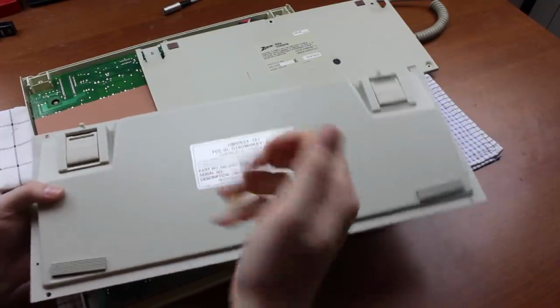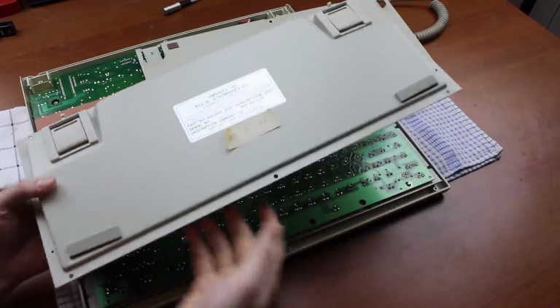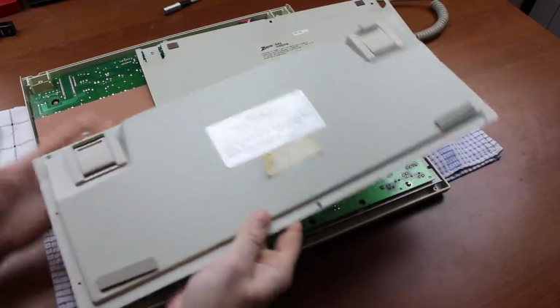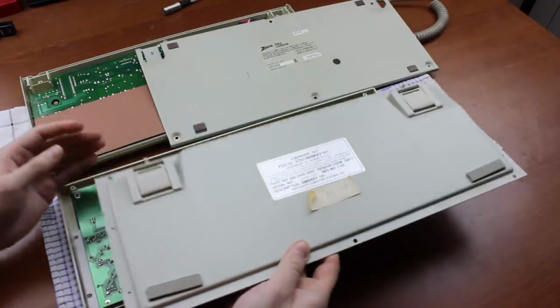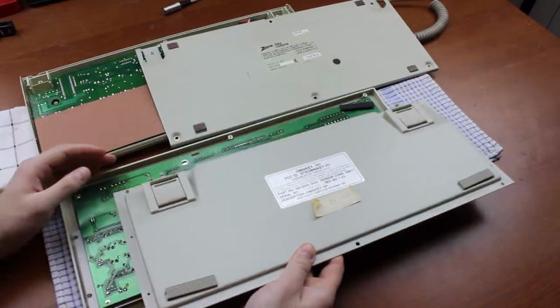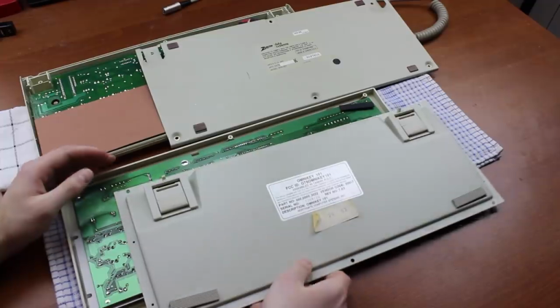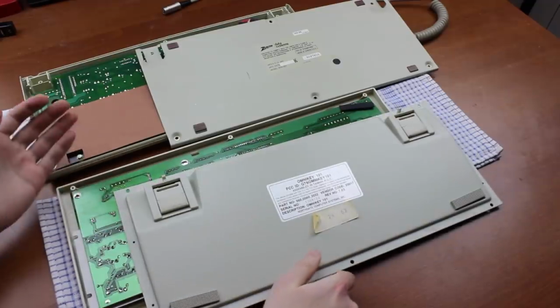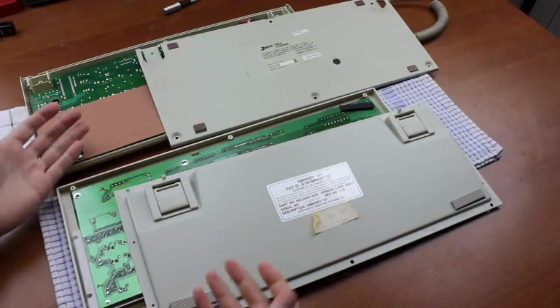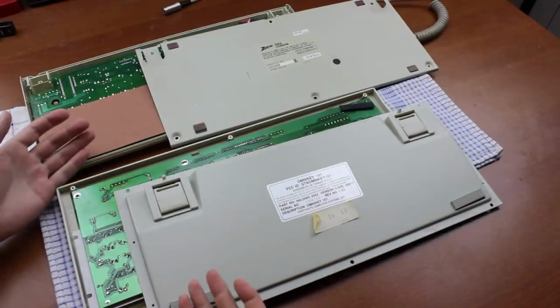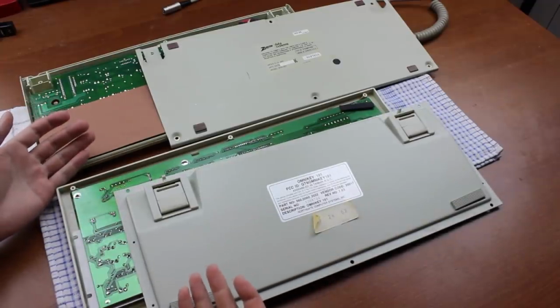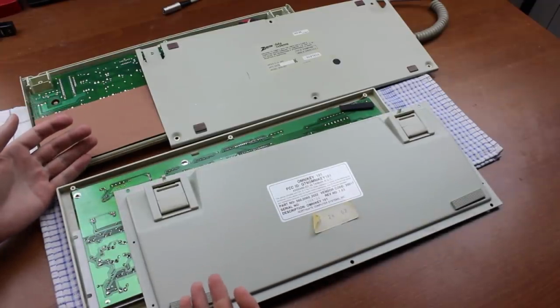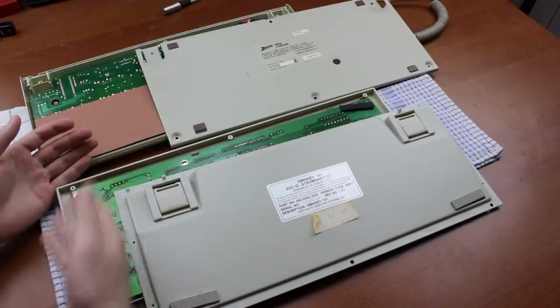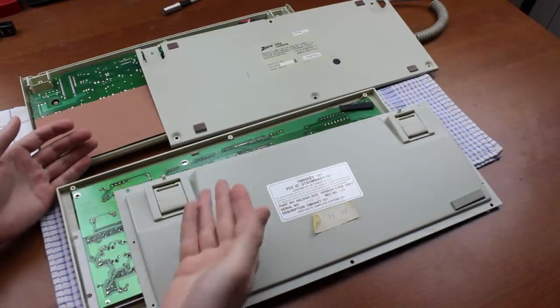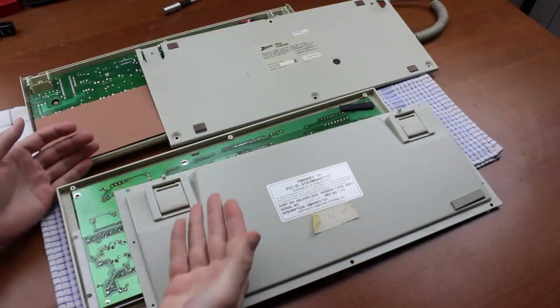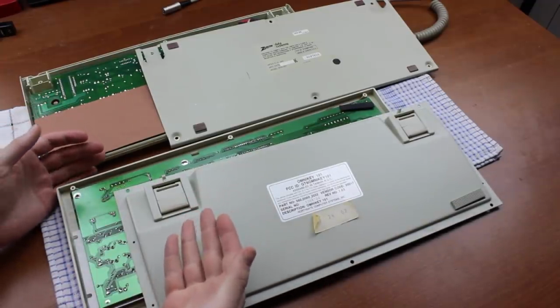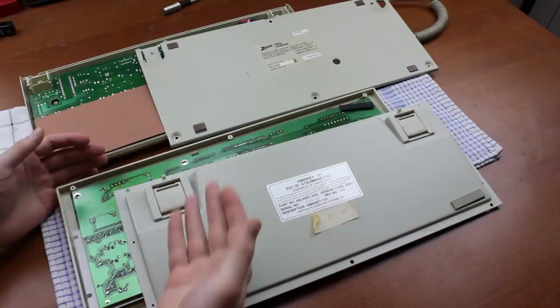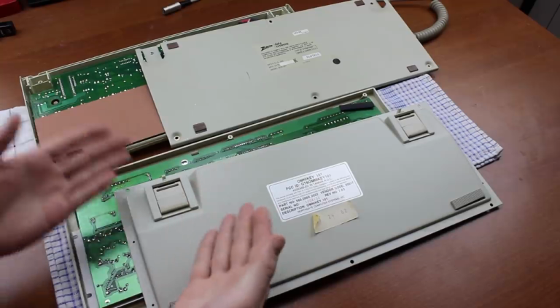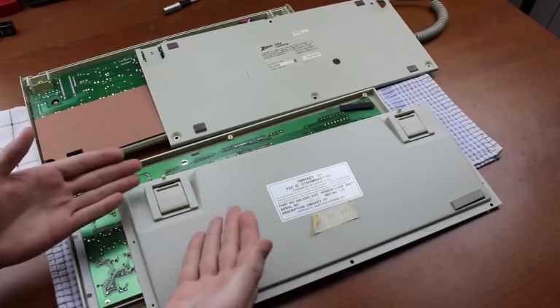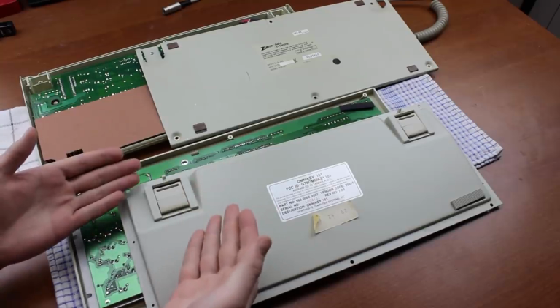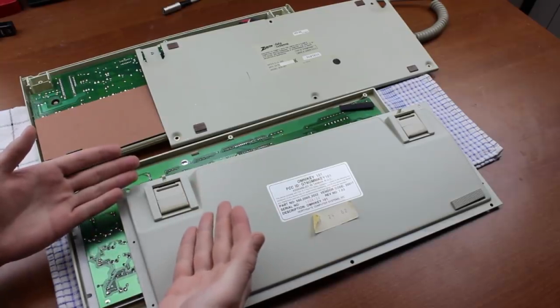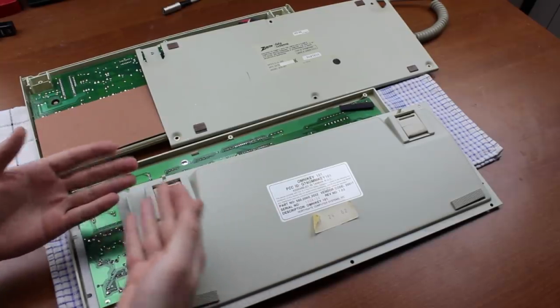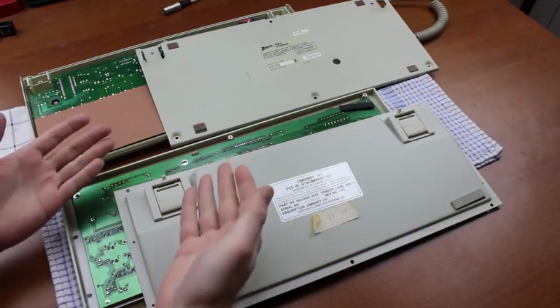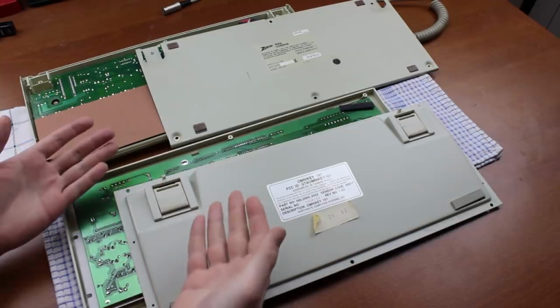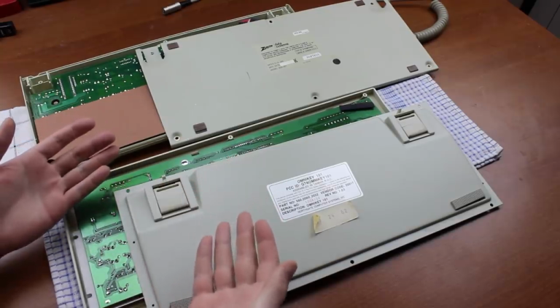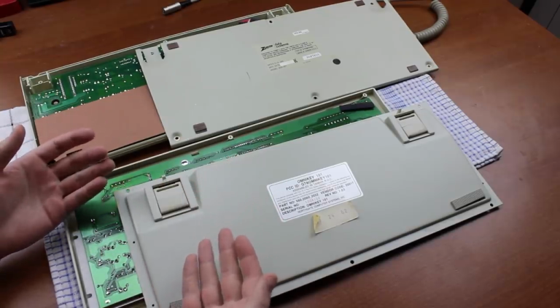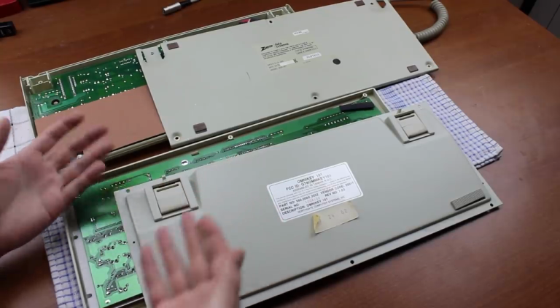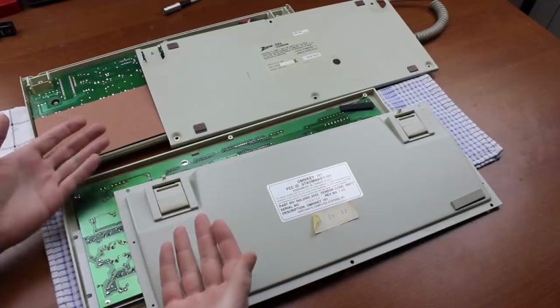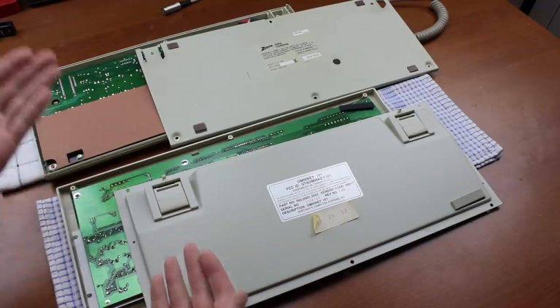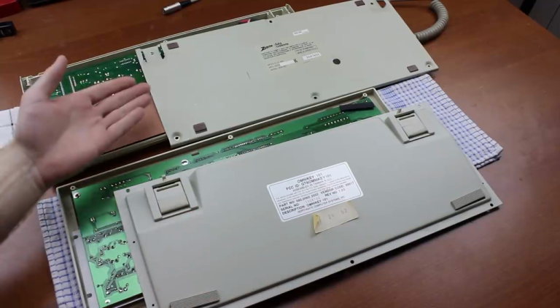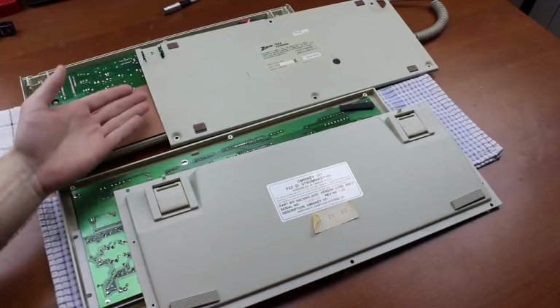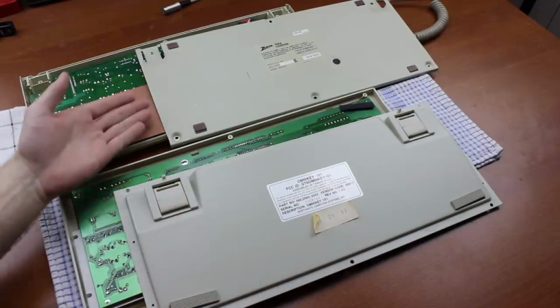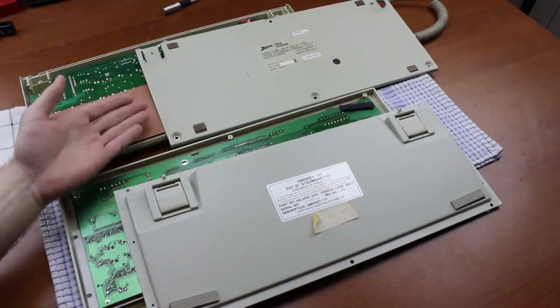Can you imagine a keyboard coming out nowadays with this much steel on it? This back panel alone weighs more than most modern keyboards do, and the back panel is only a third of the weight of the whole keyboard.